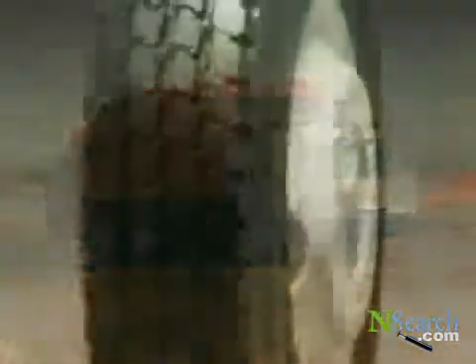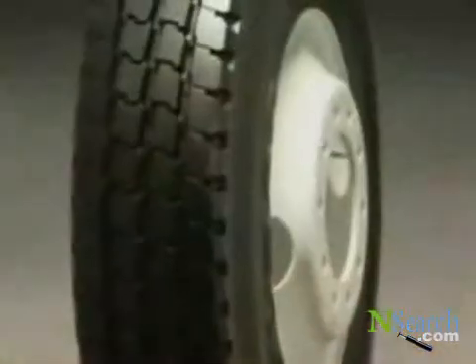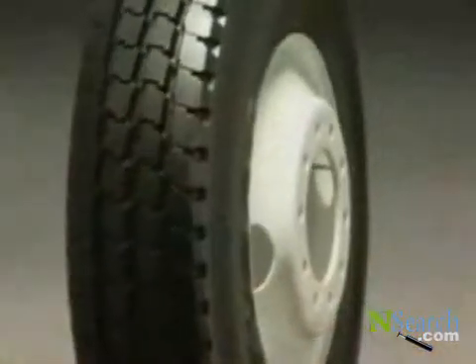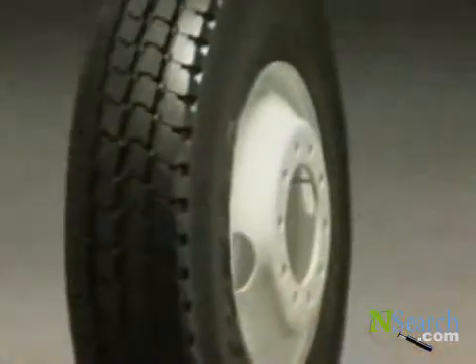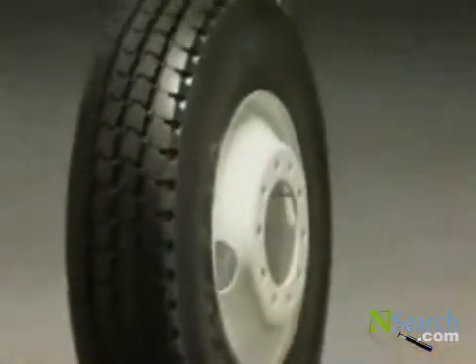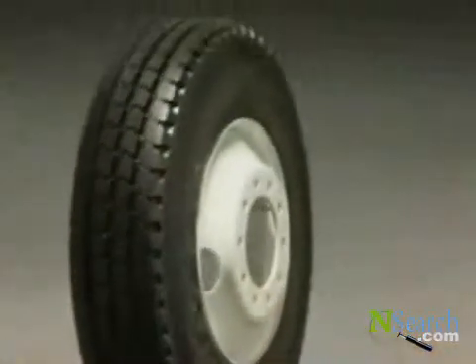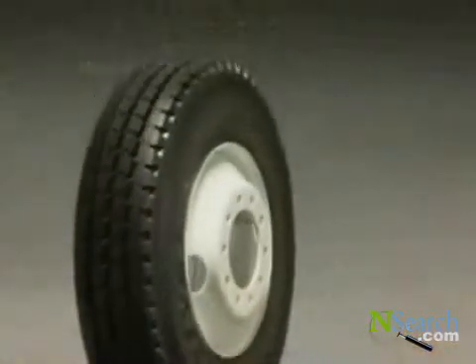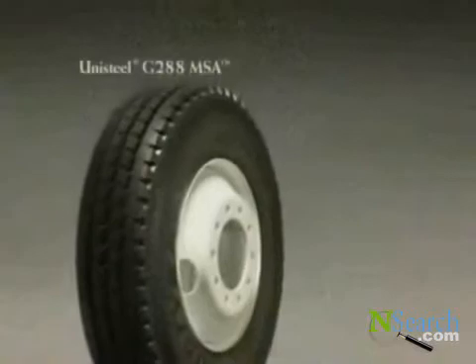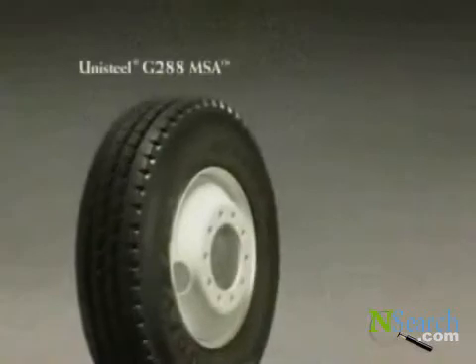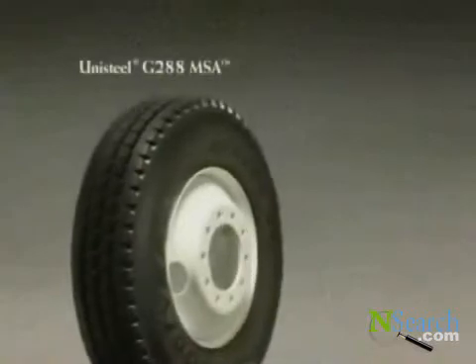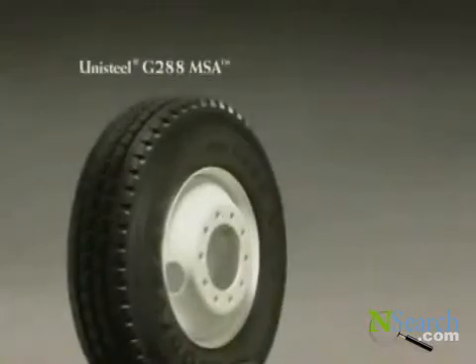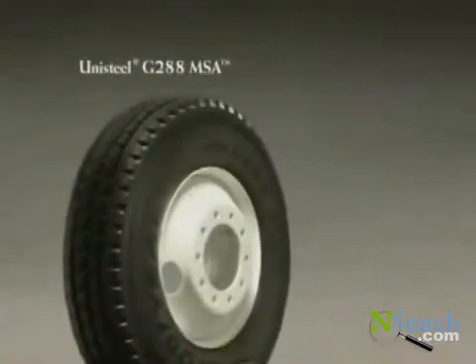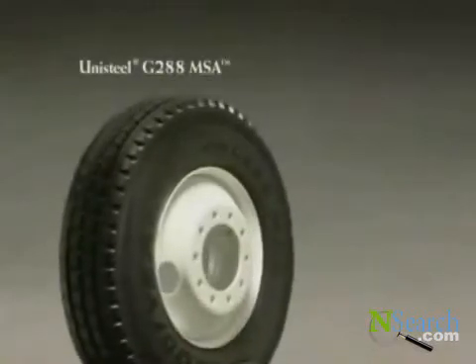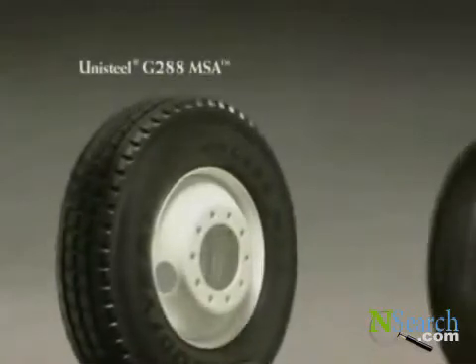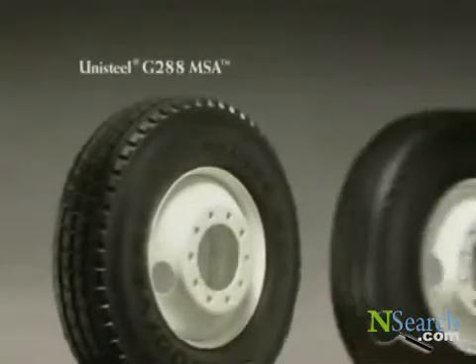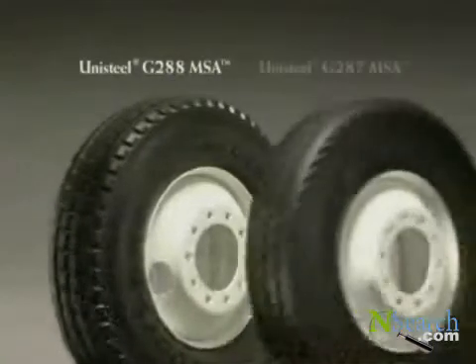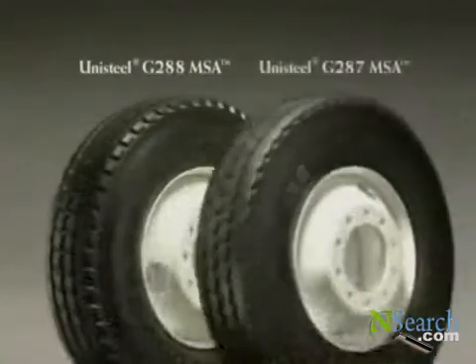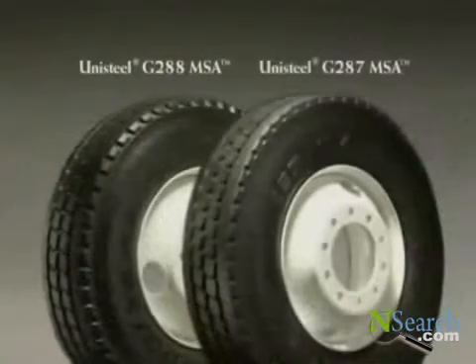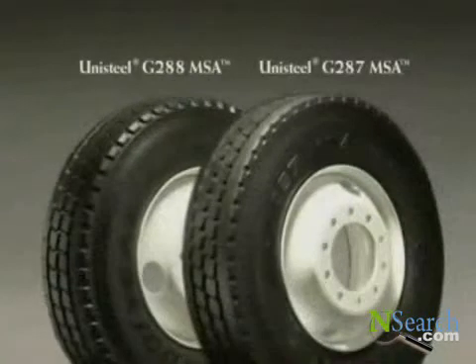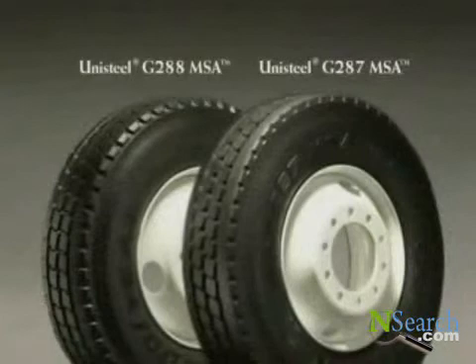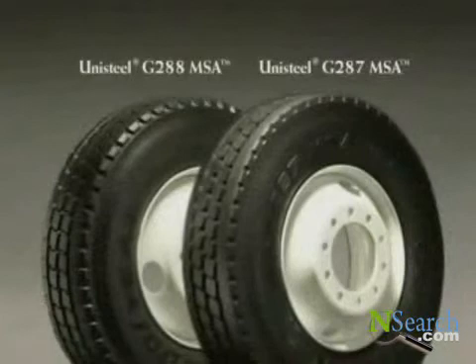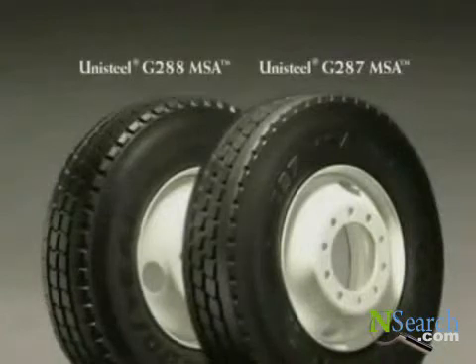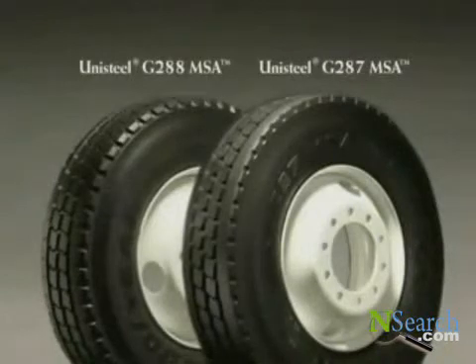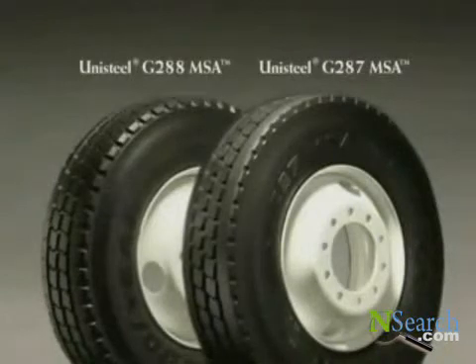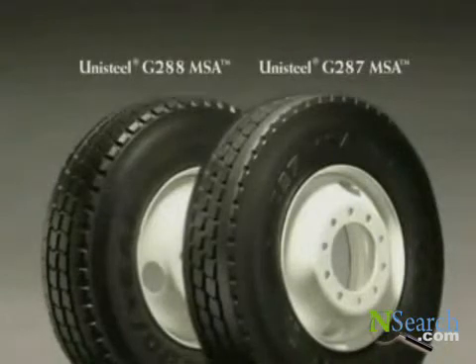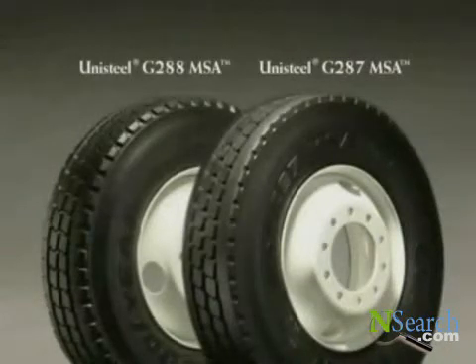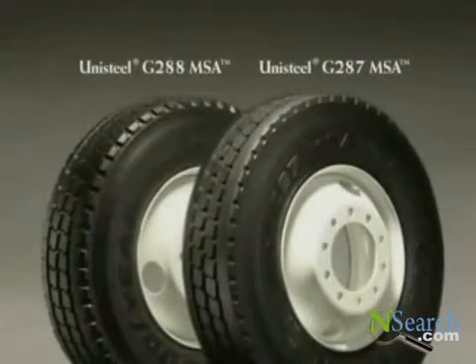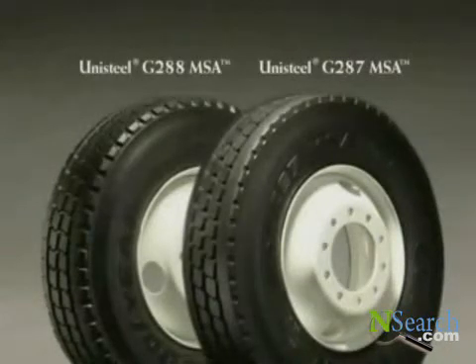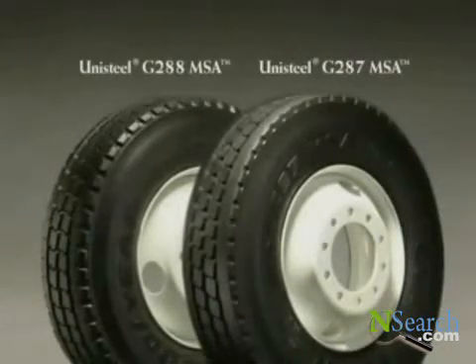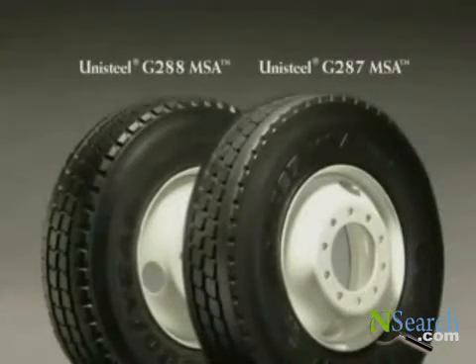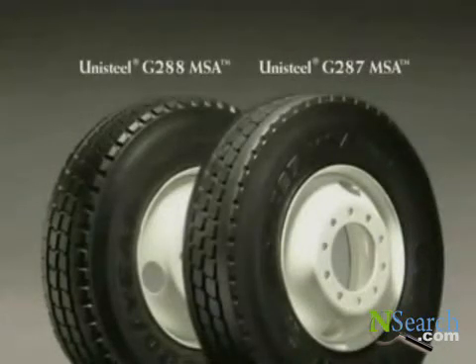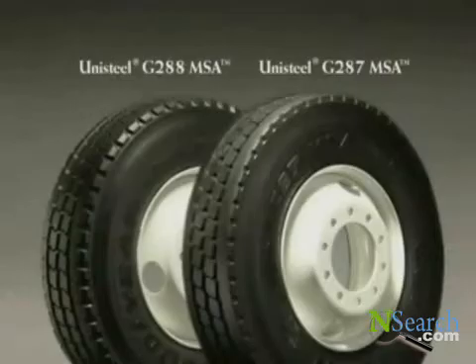The Goodyear Unisteel G288 MSA, a new mixed-service tire for severe service applications. And the Goodyear Unisteel G287 MSA, a mixed-service tire offering high mileage and confident handling.